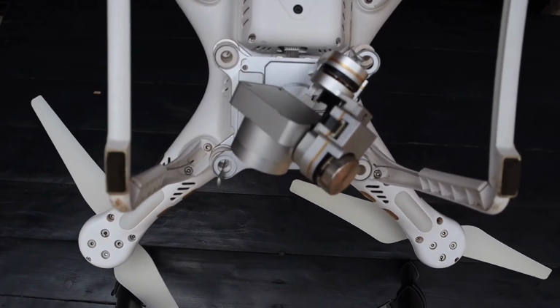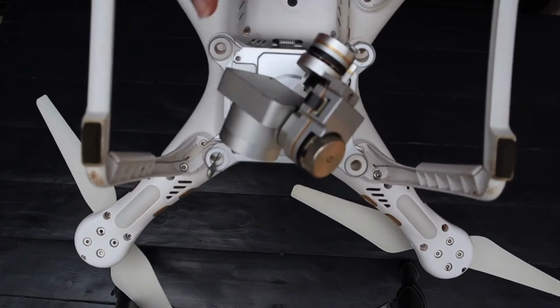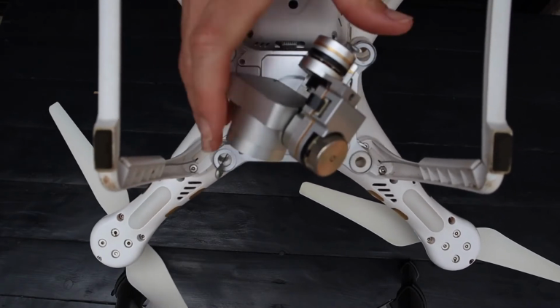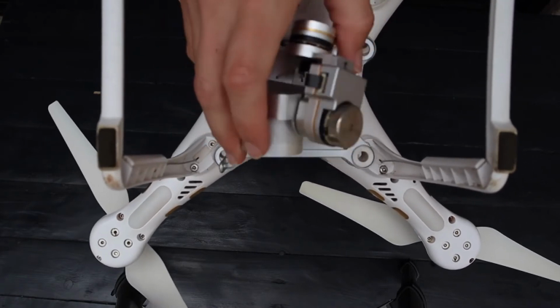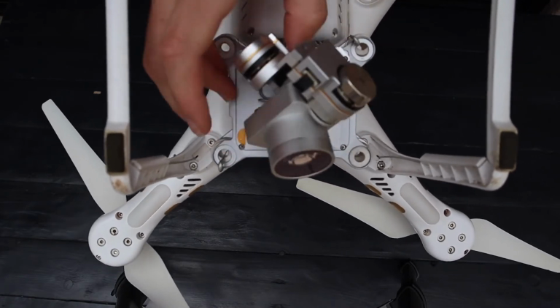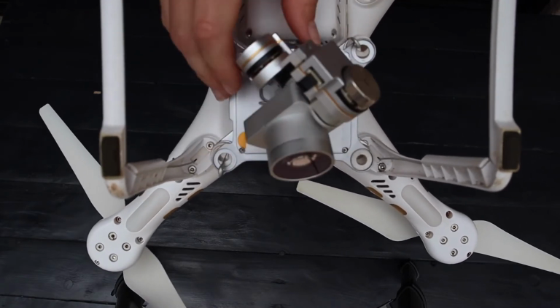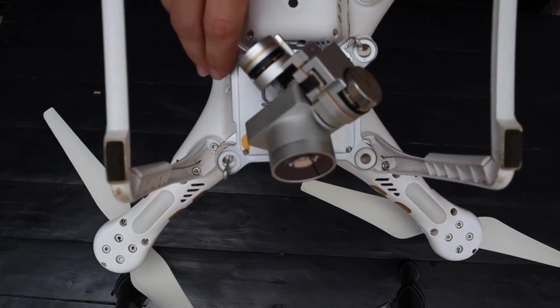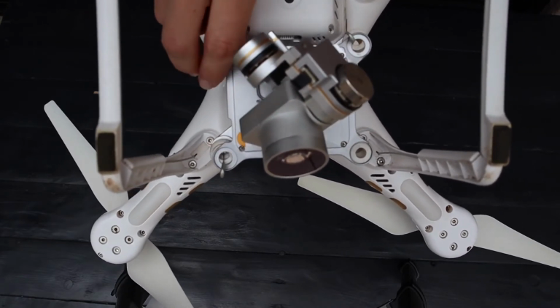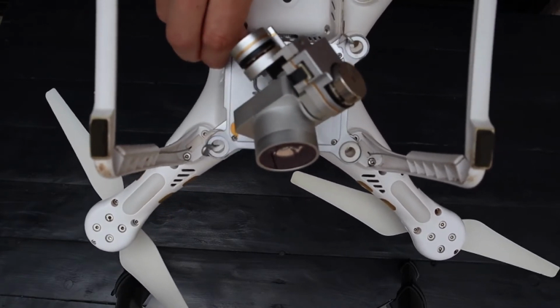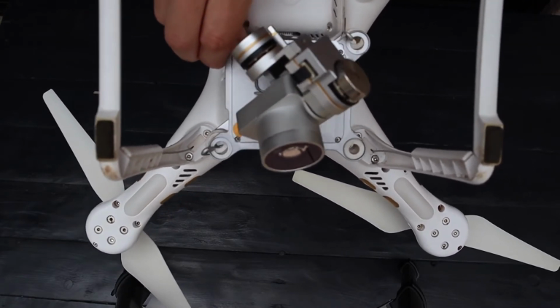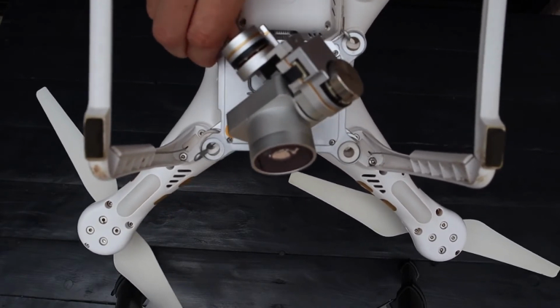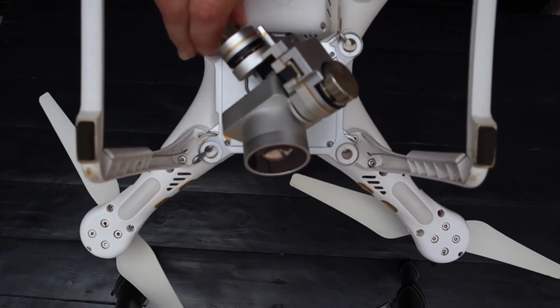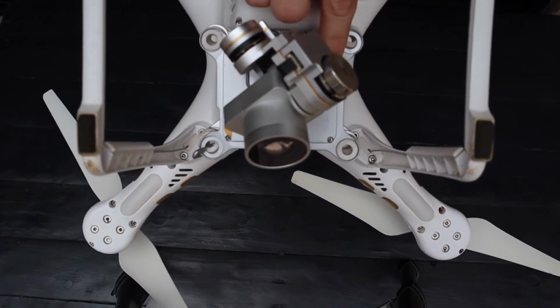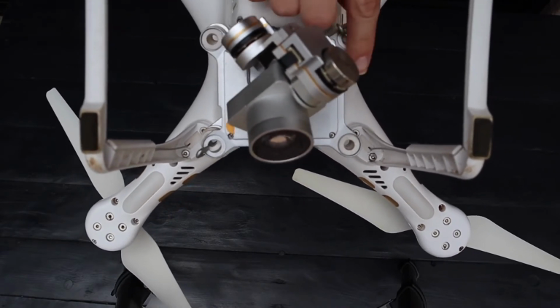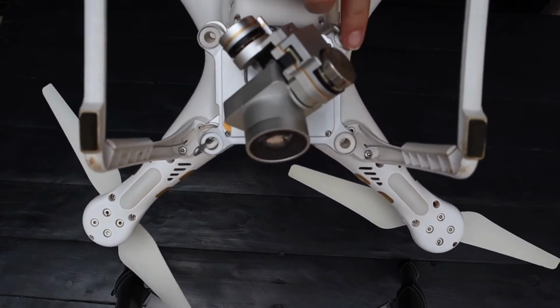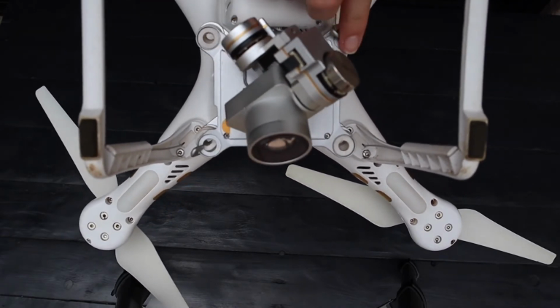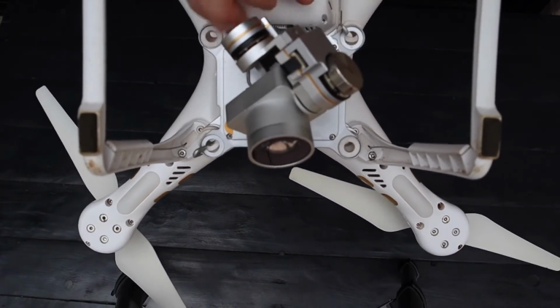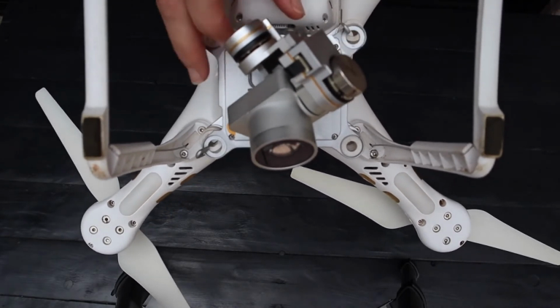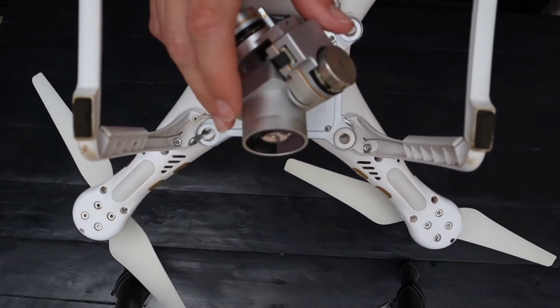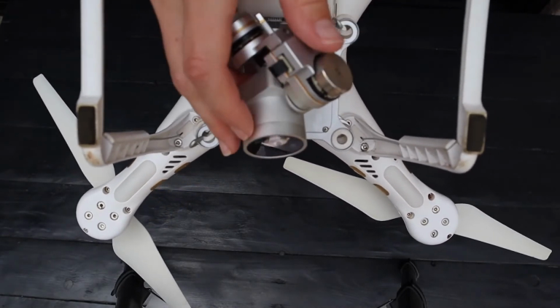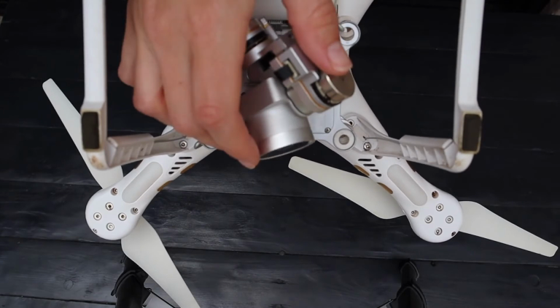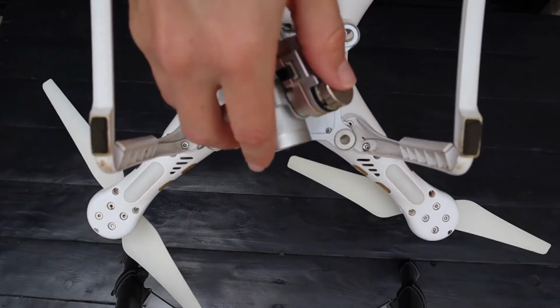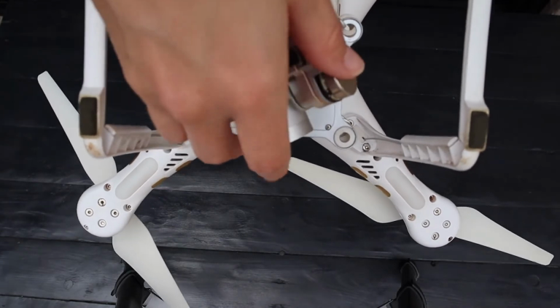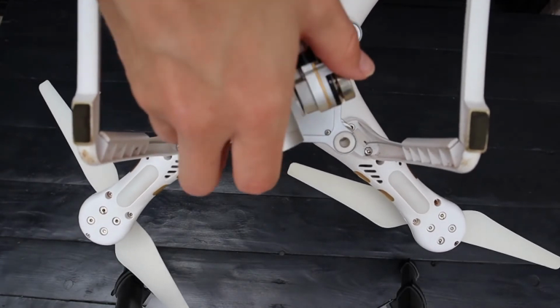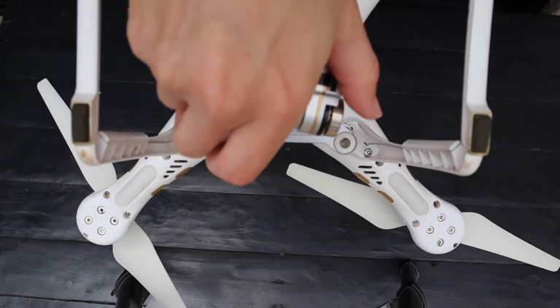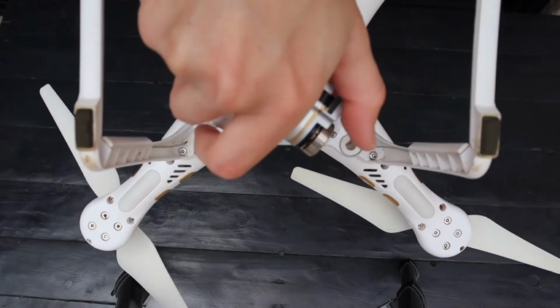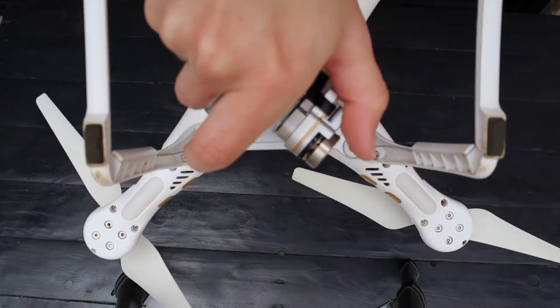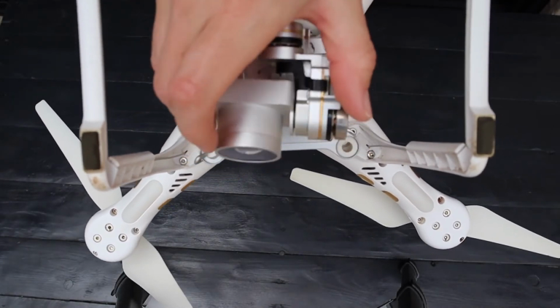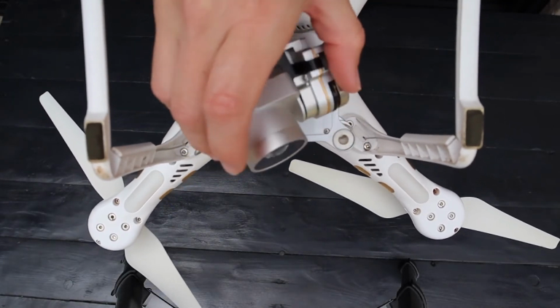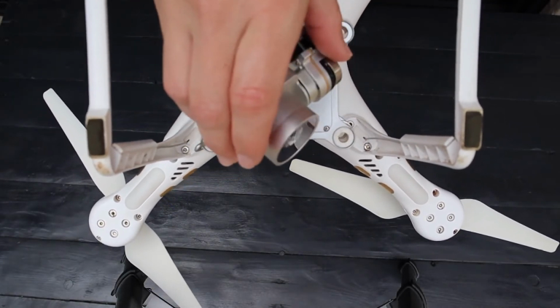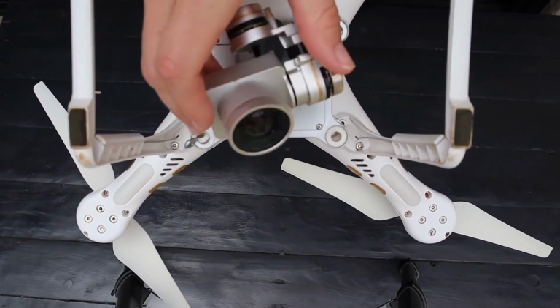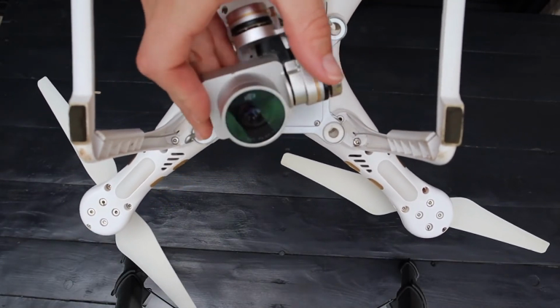Lastly, let's check the gimbal. Make sure that the gimbal is secured and that there is free movement. Check that the lens is also clean.